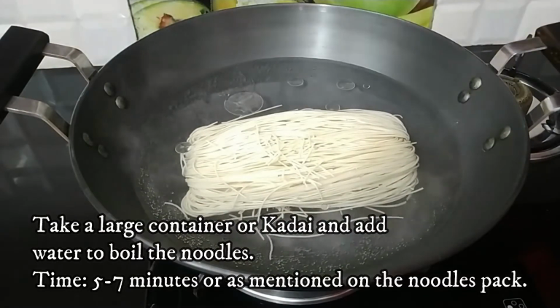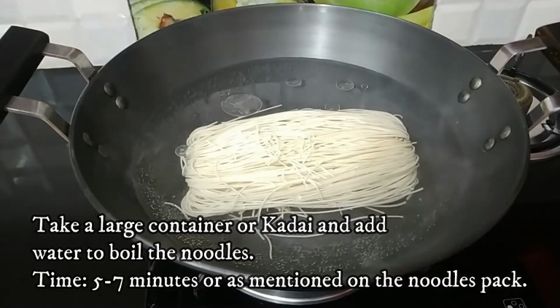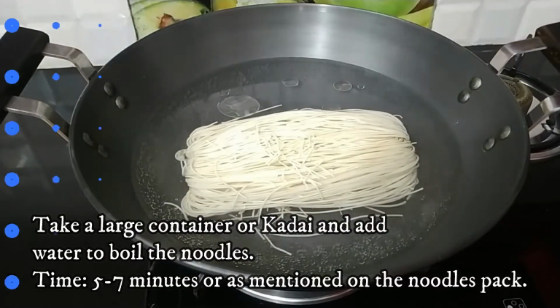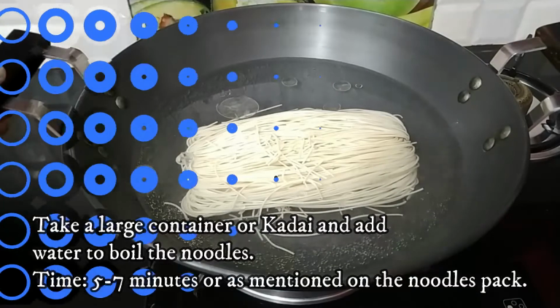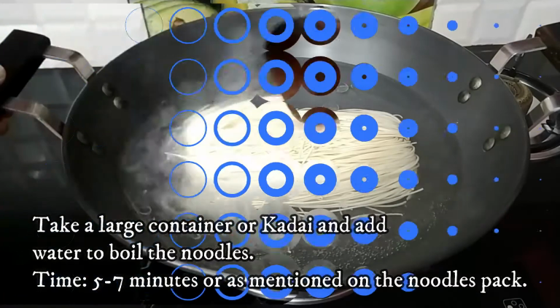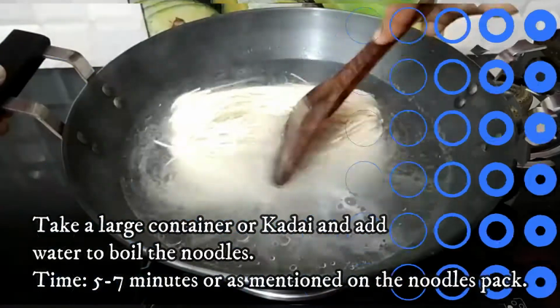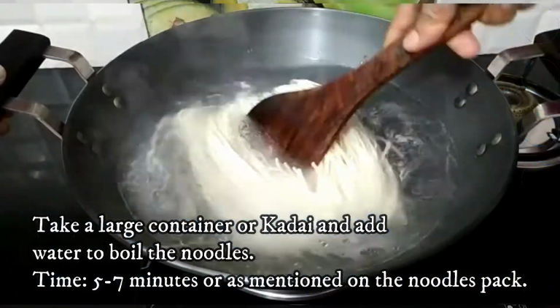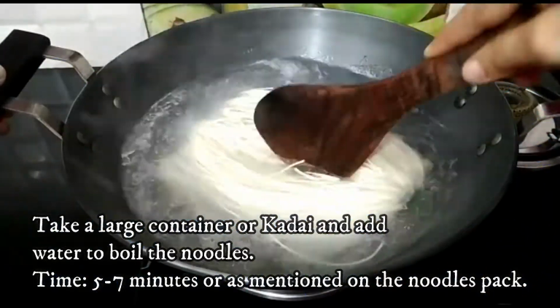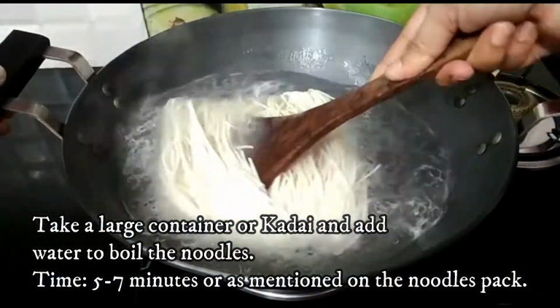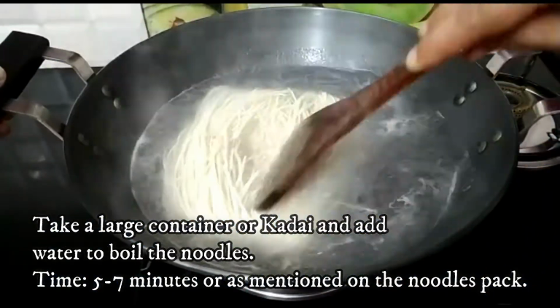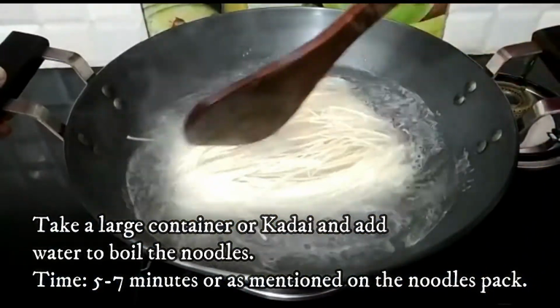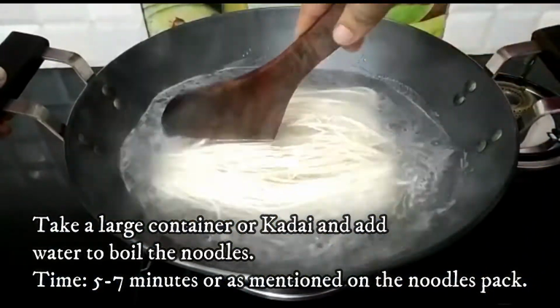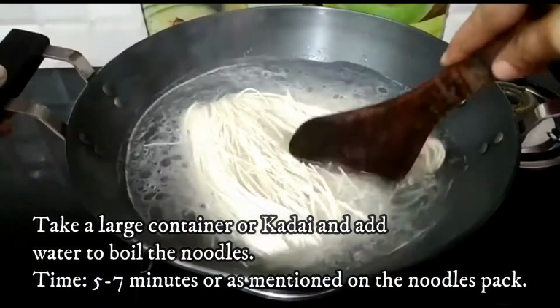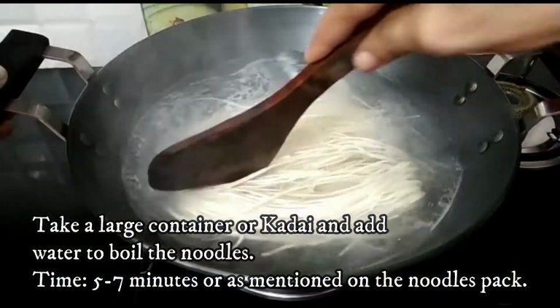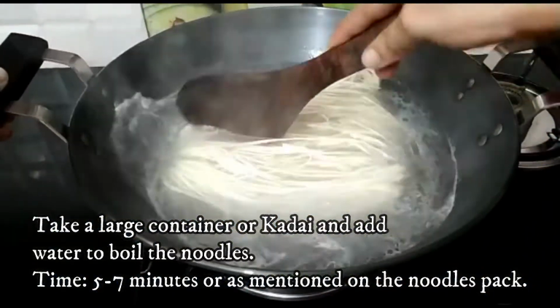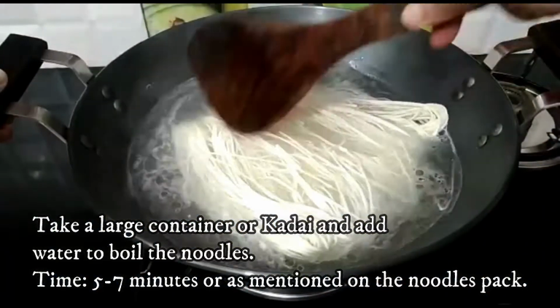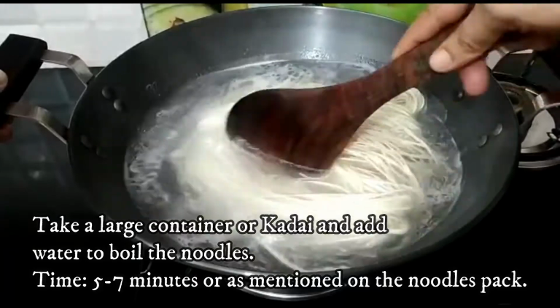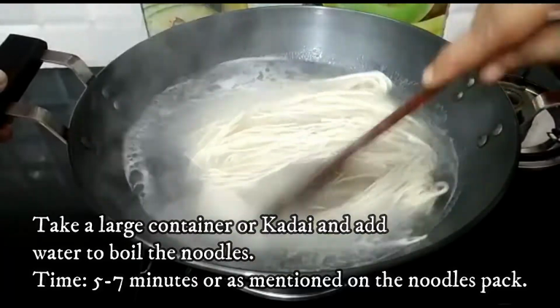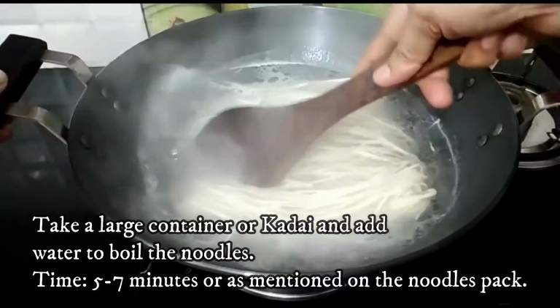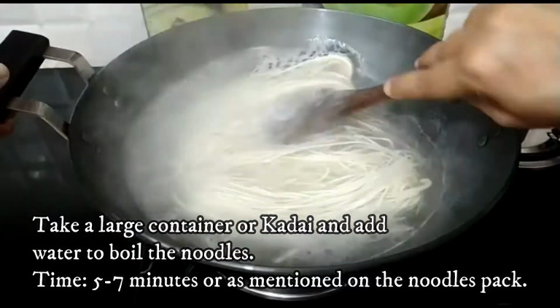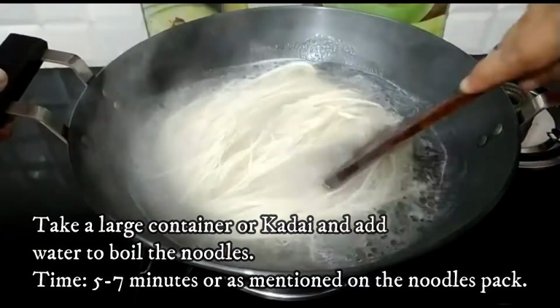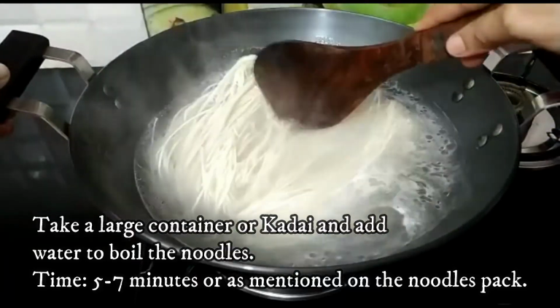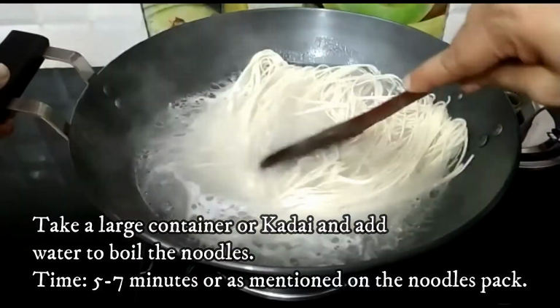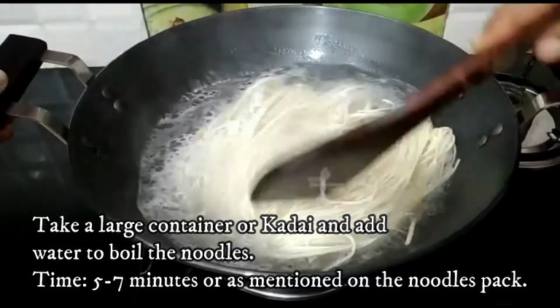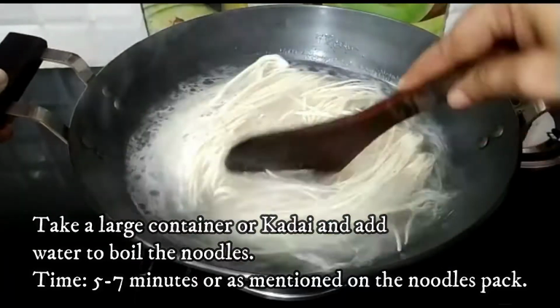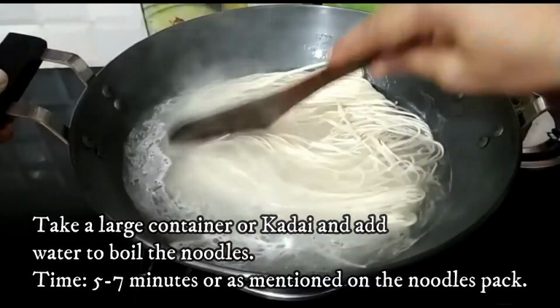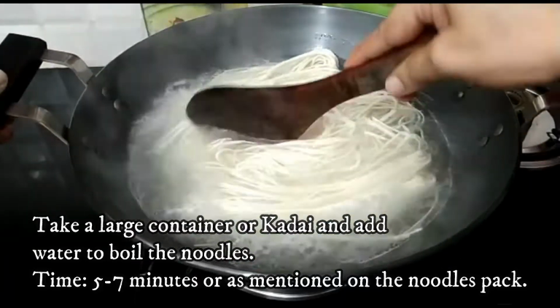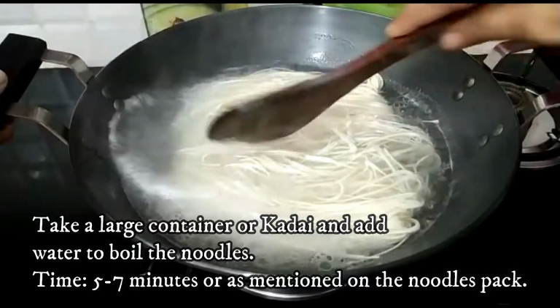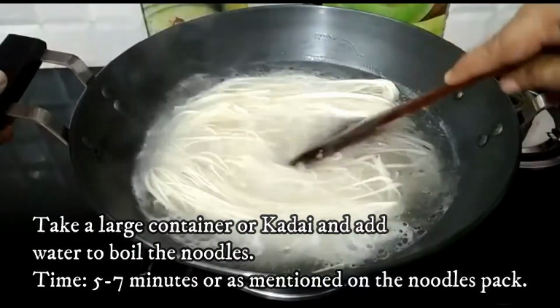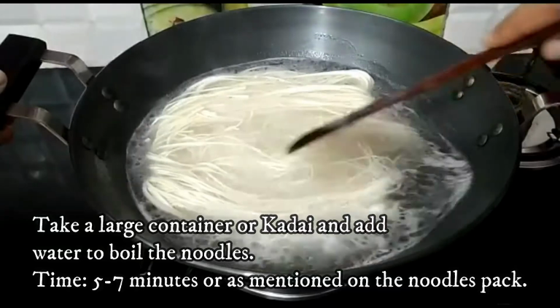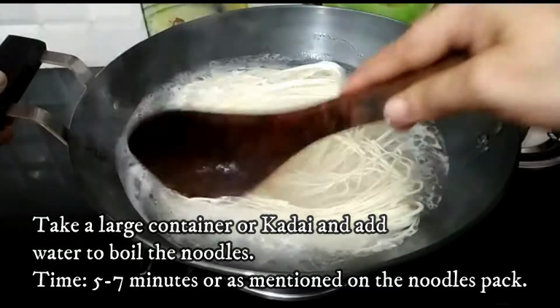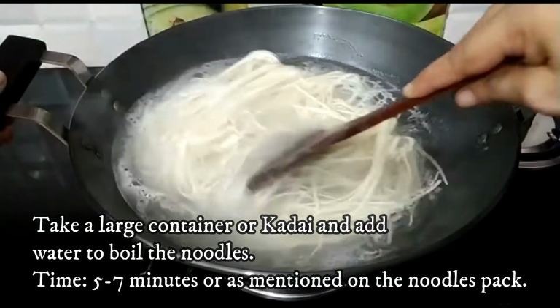Now we will boil the noodles. Boil them for a good amount of time — boil the noodles in the water for about 5–6 minutes.